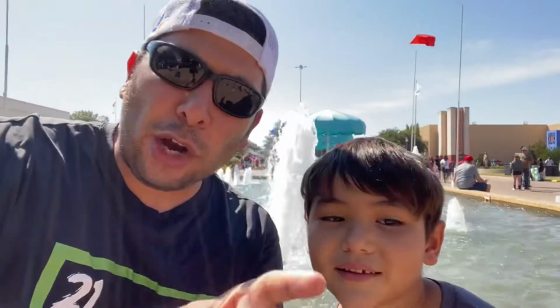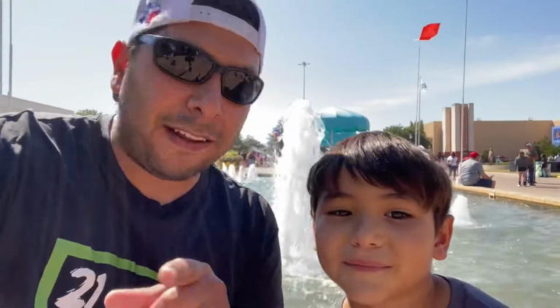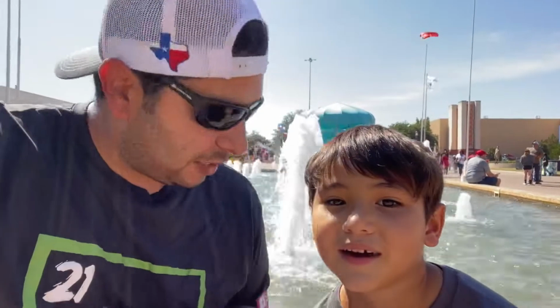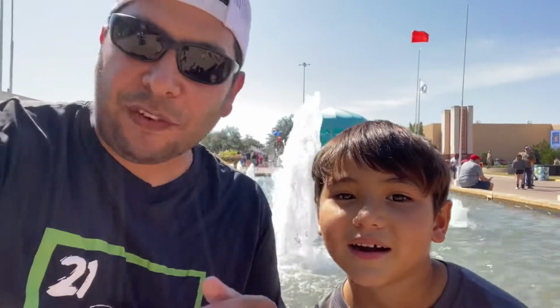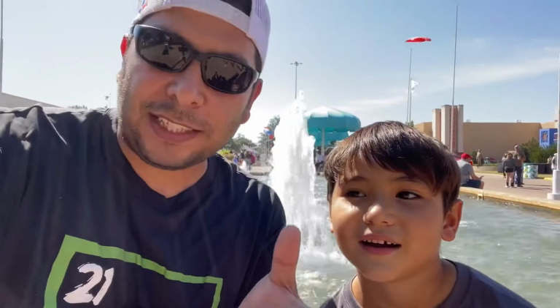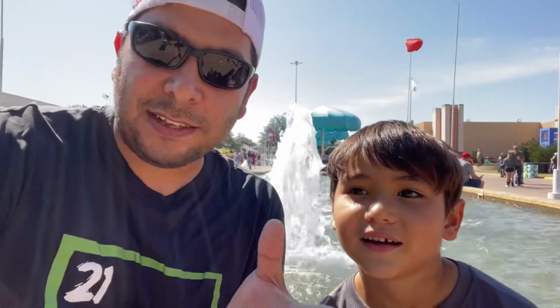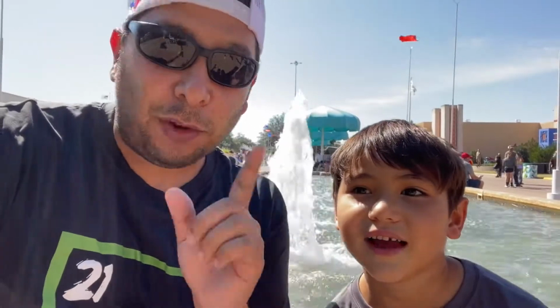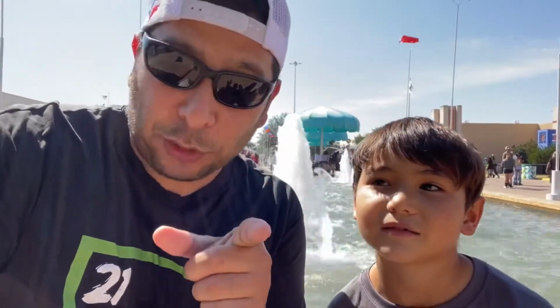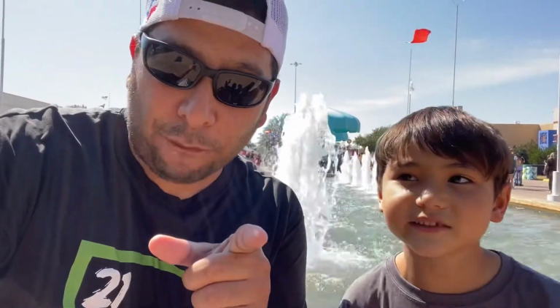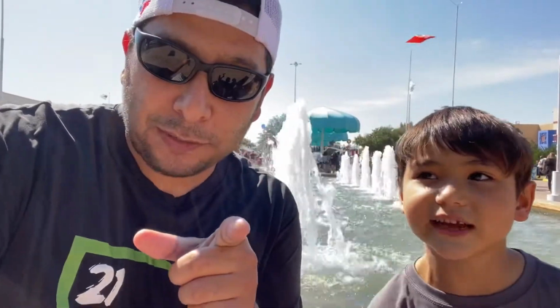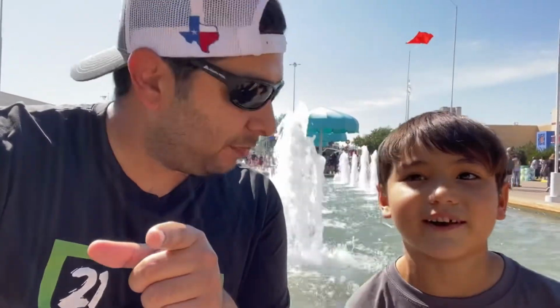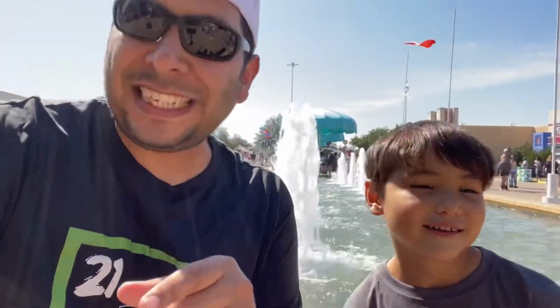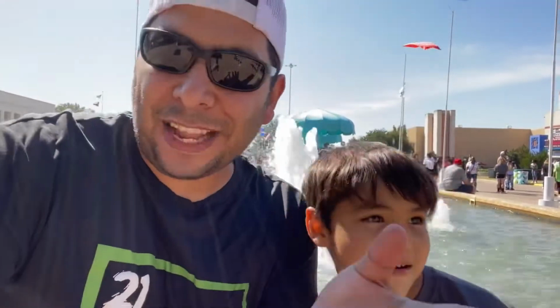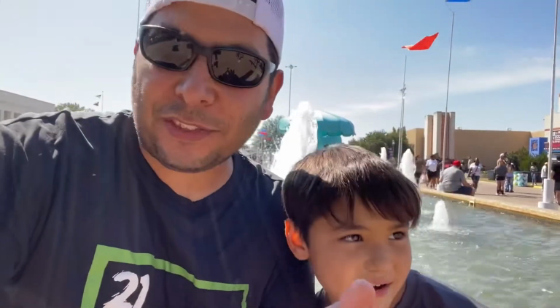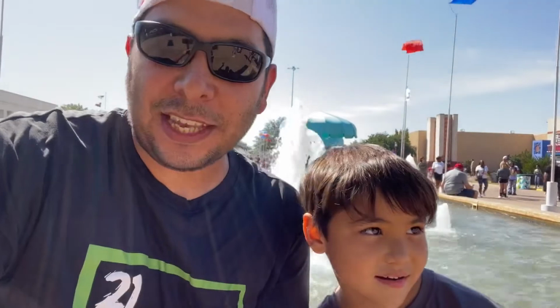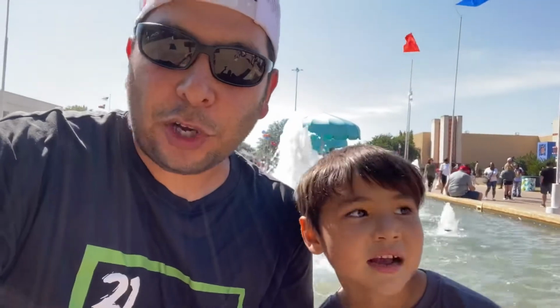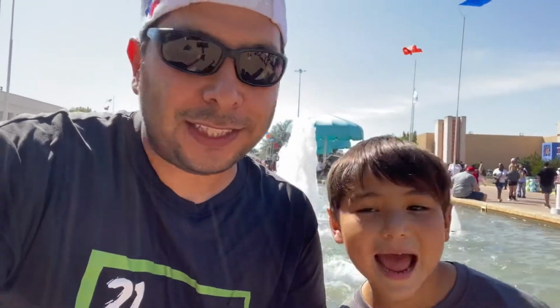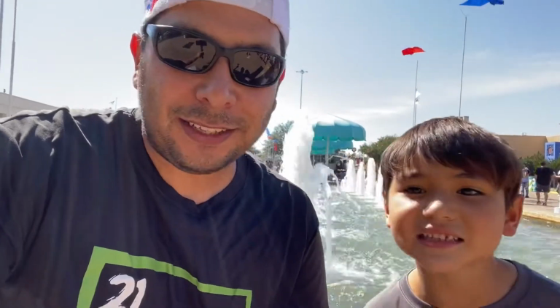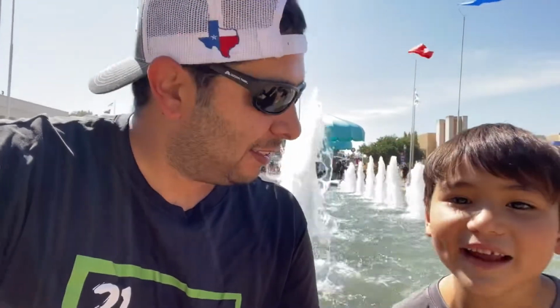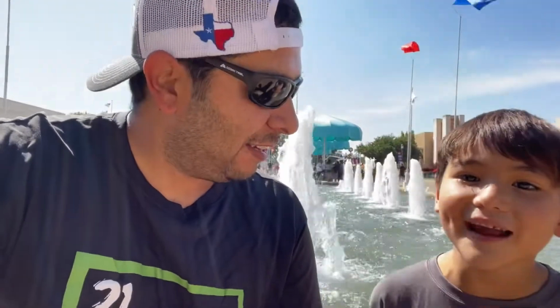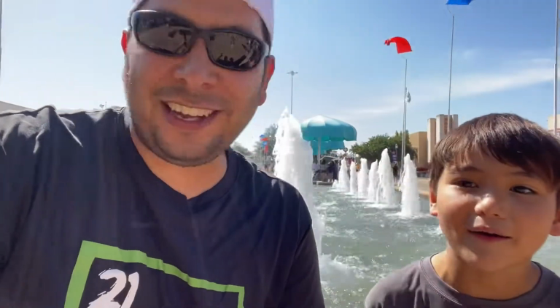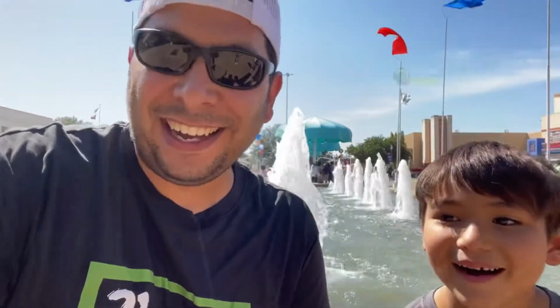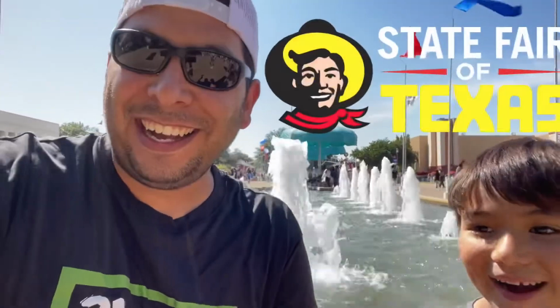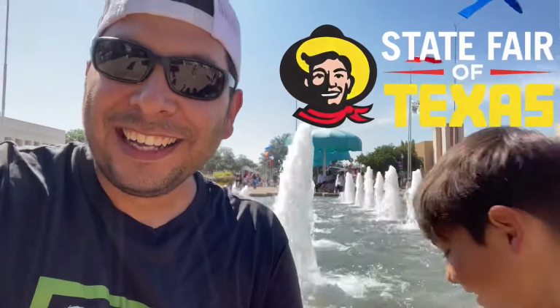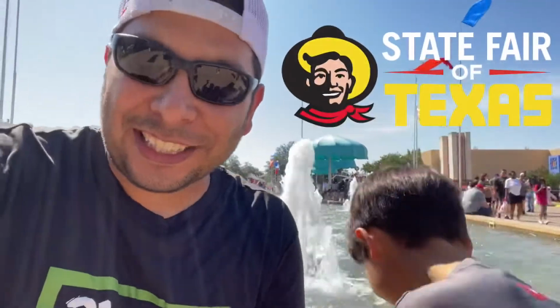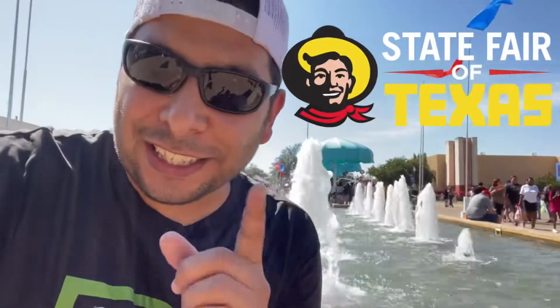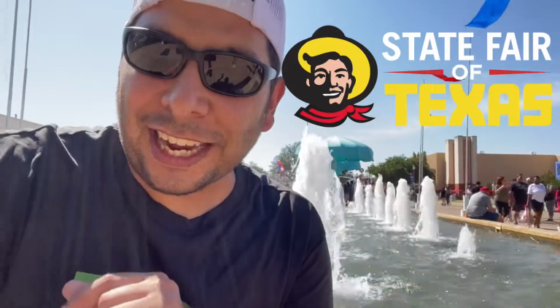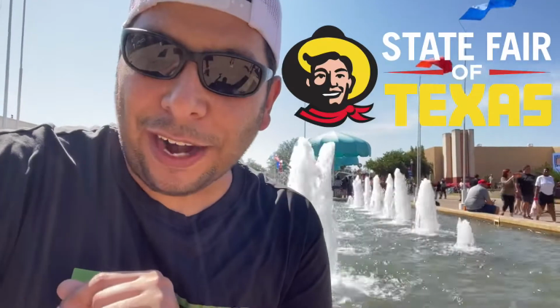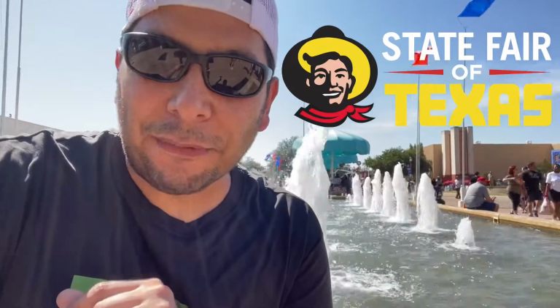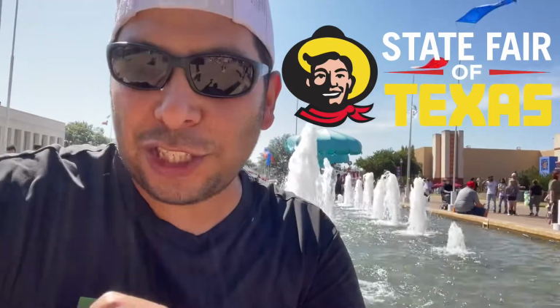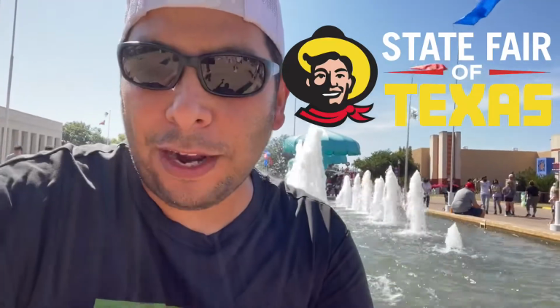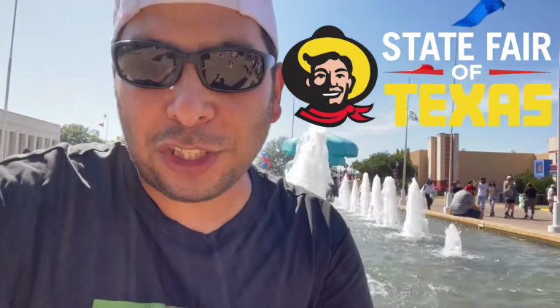Guys, we are at the State Fair of Texas! We checked Riker out early. It's the State Fair of Texas — we don't call it the Texas State Fair, guys. Look at the sign right here!